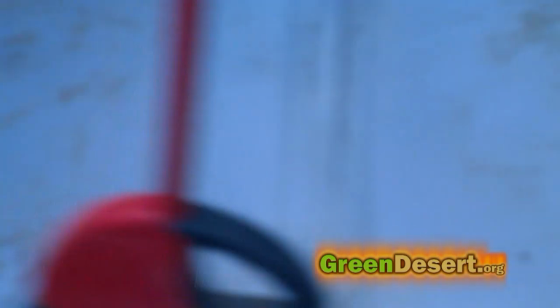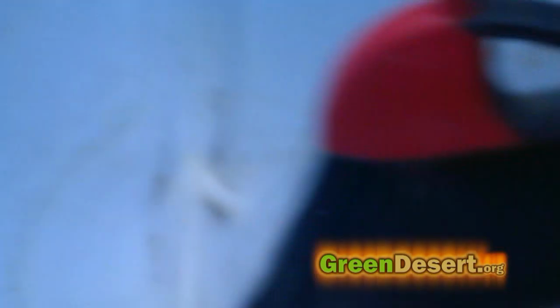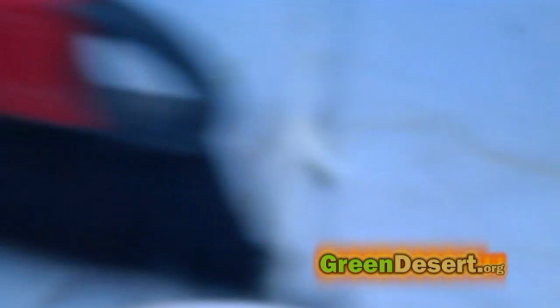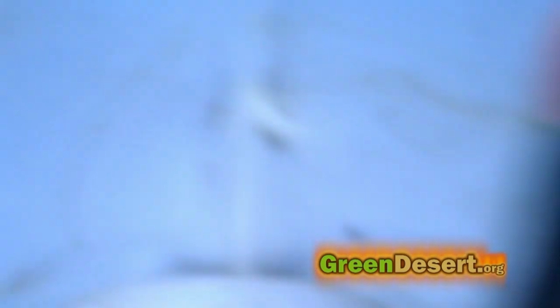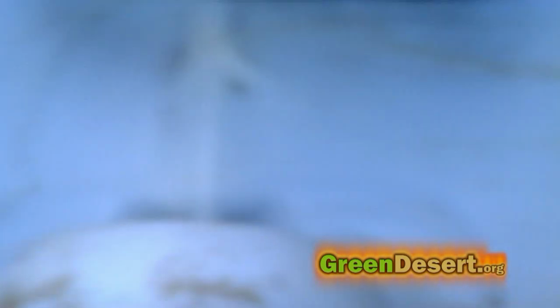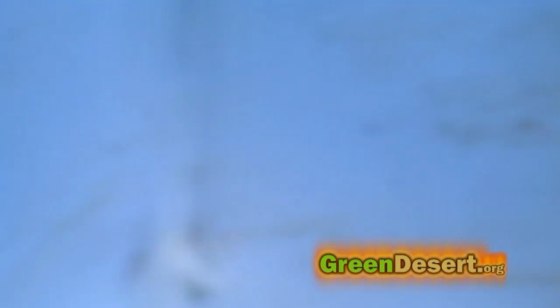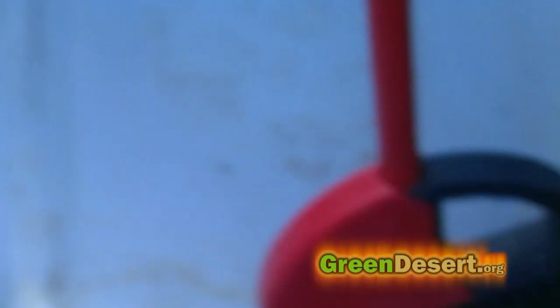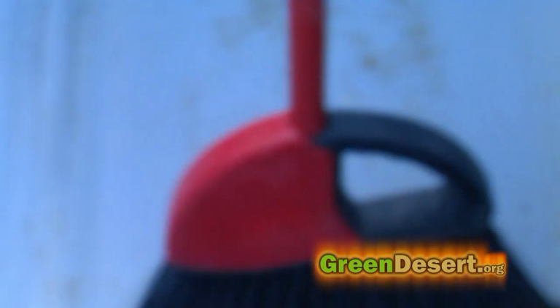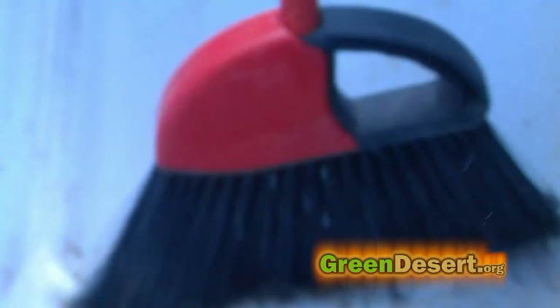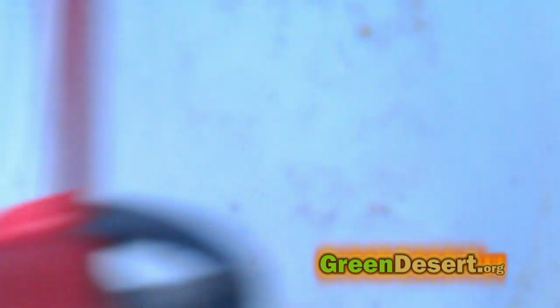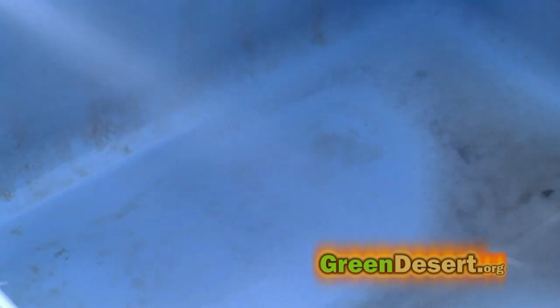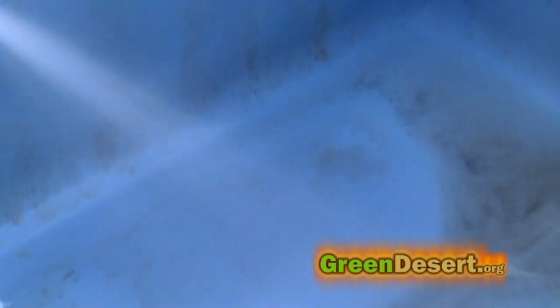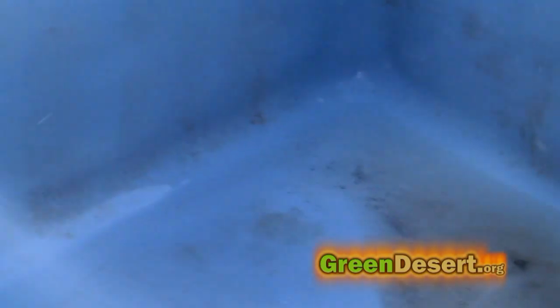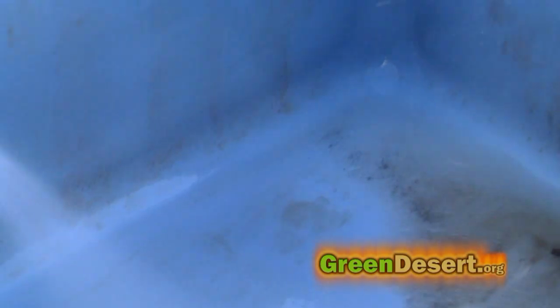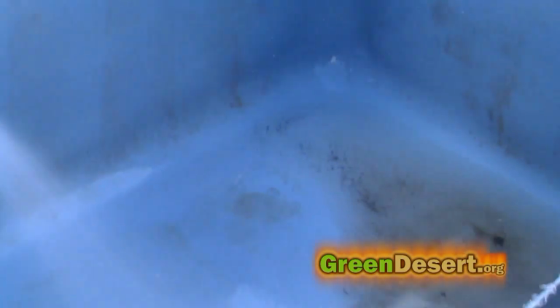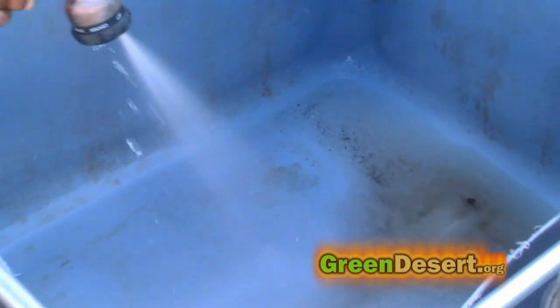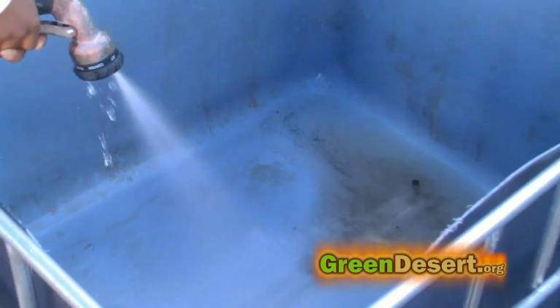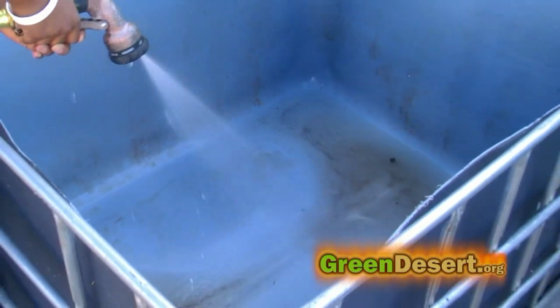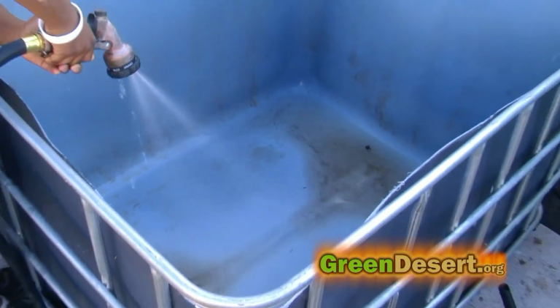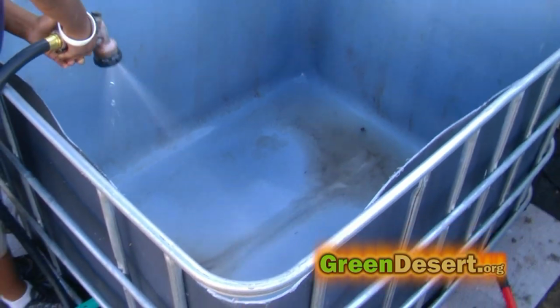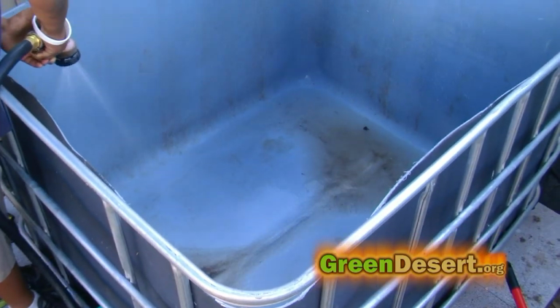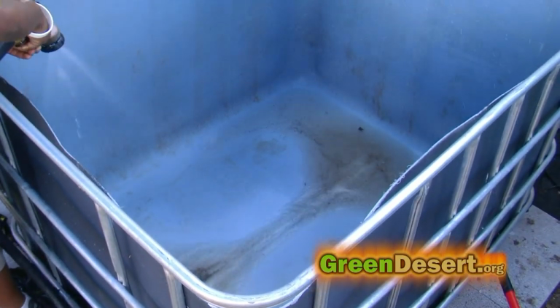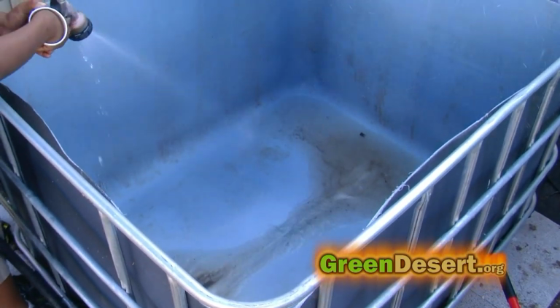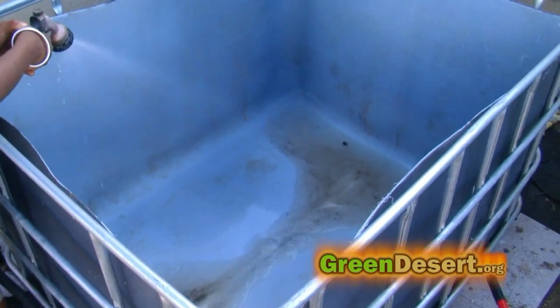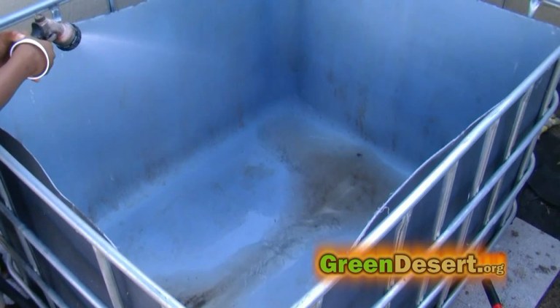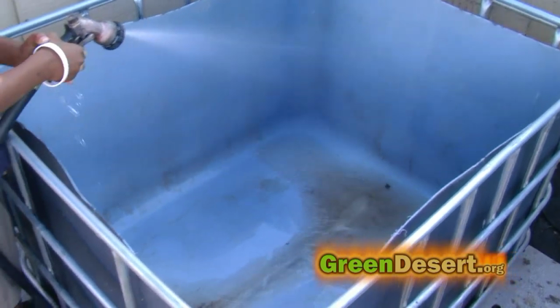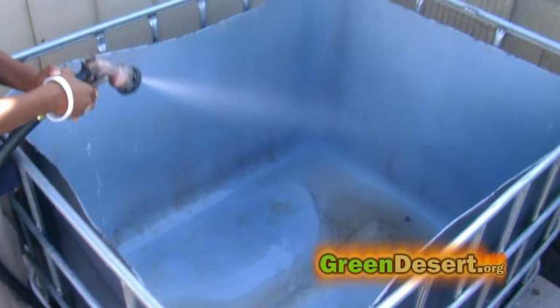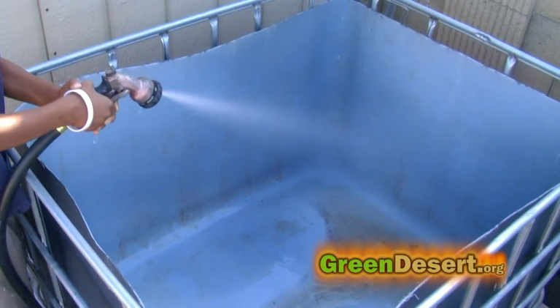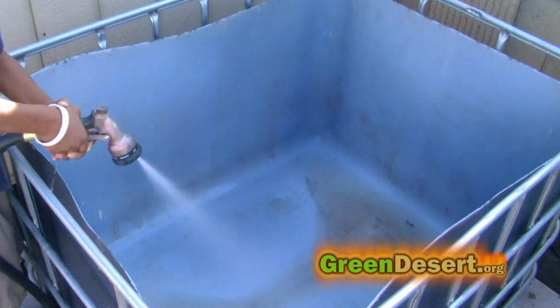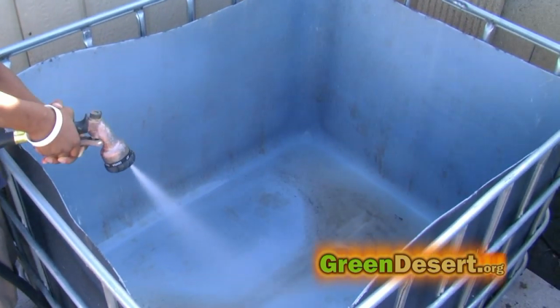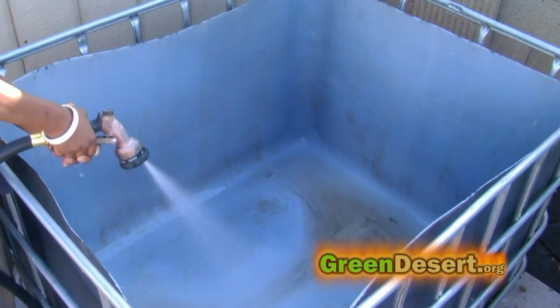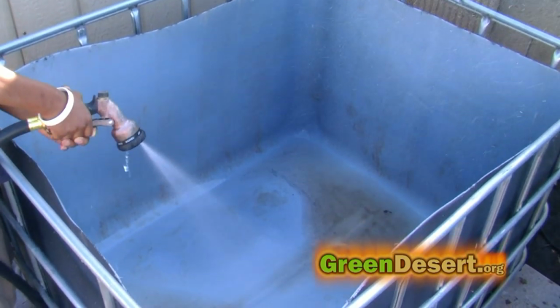After this, I felt it was a good time to clean the system. You want to make sure you don't have any contaminants that could be harmful to the fish, so I gave it a good scrub down and wash down.